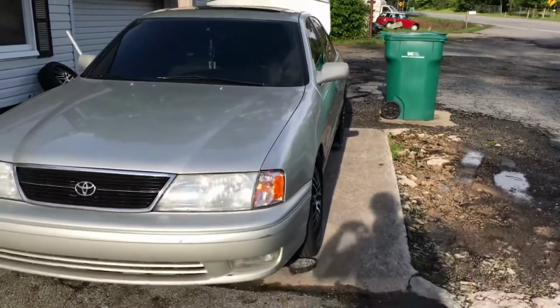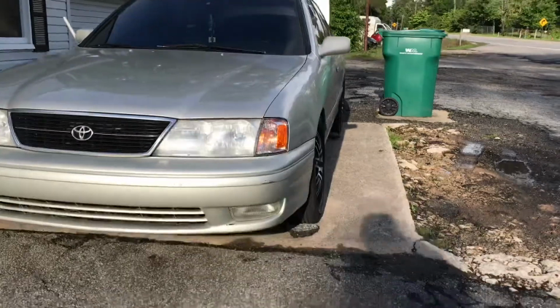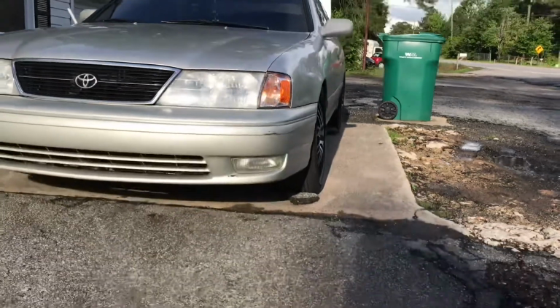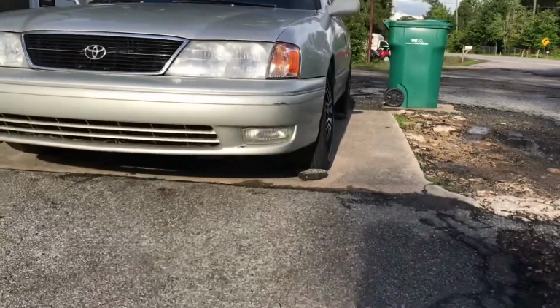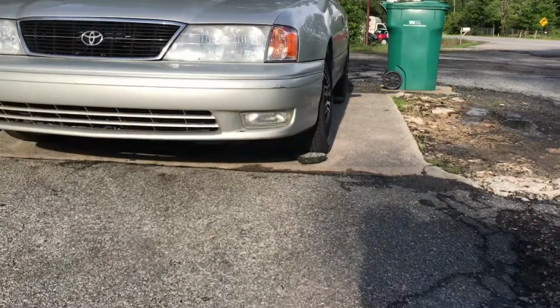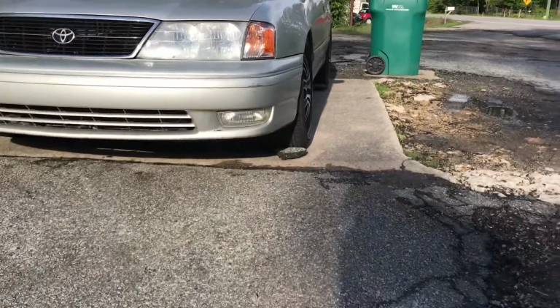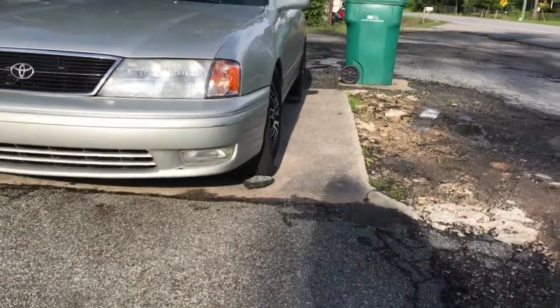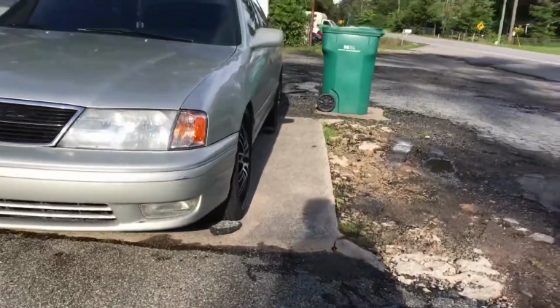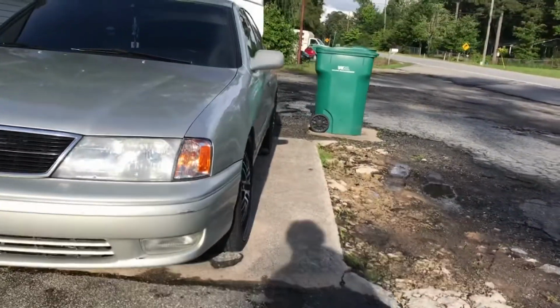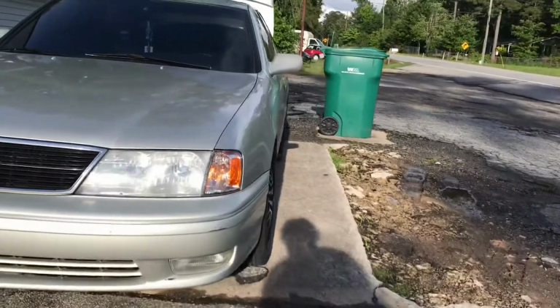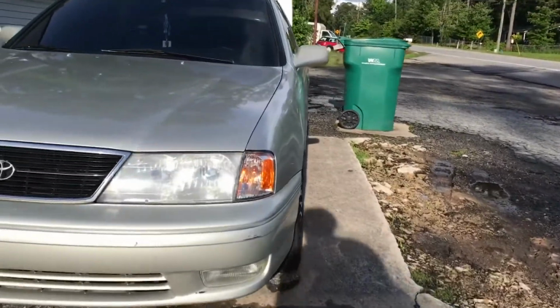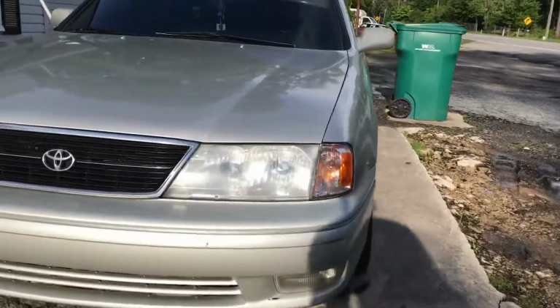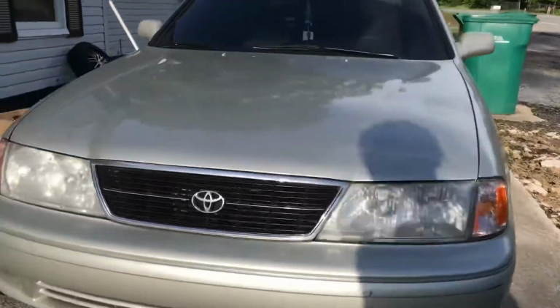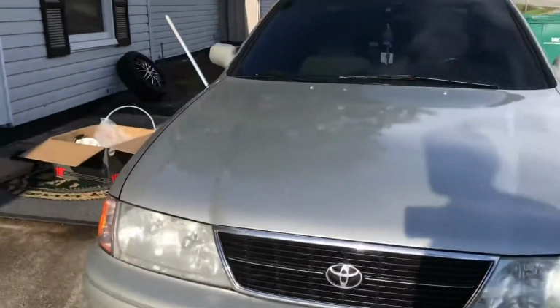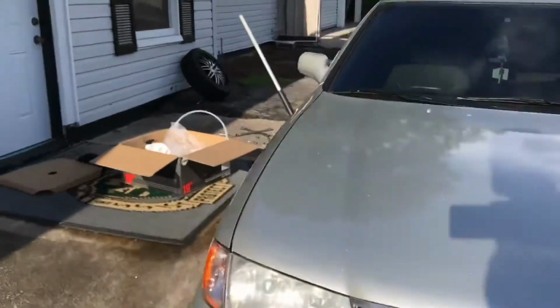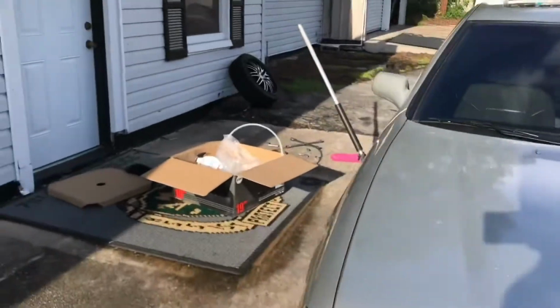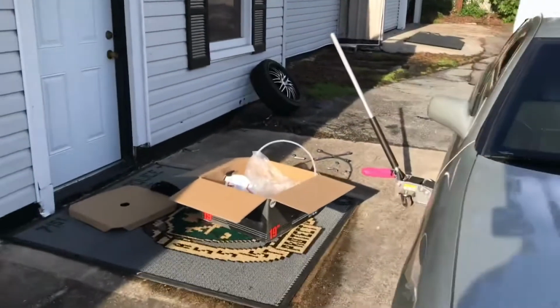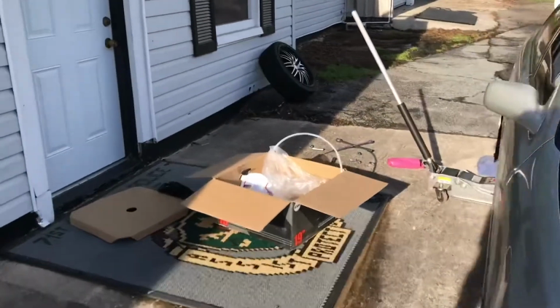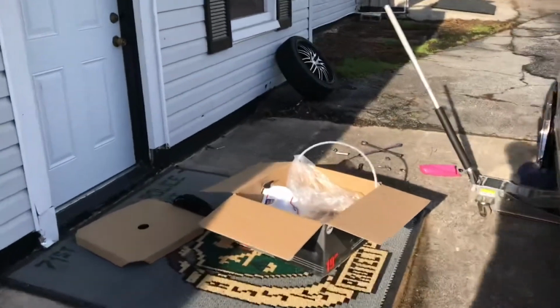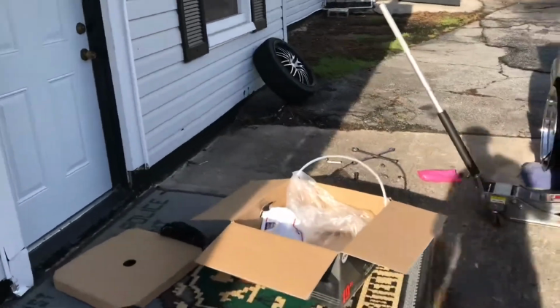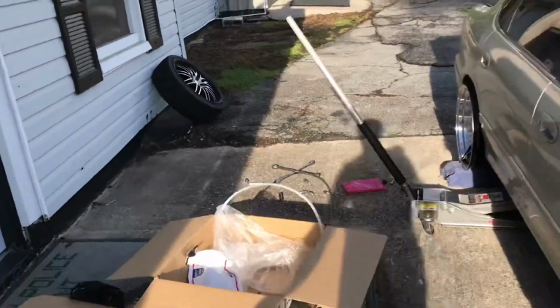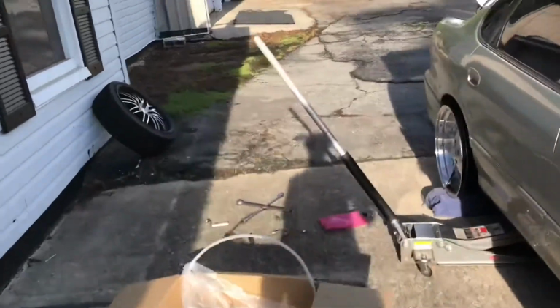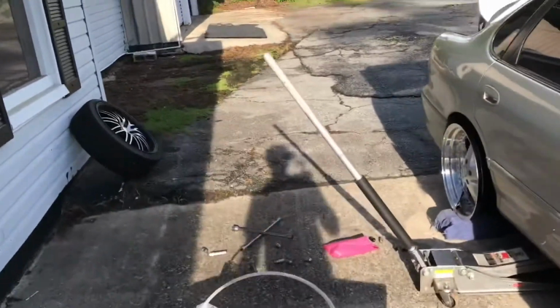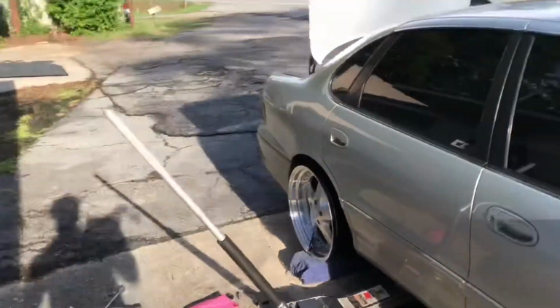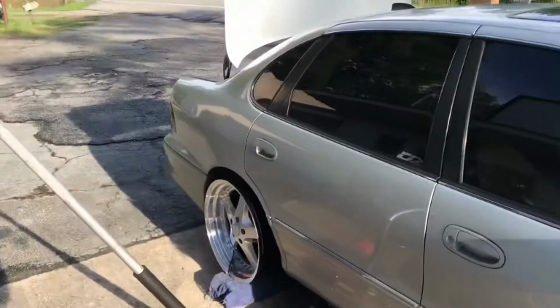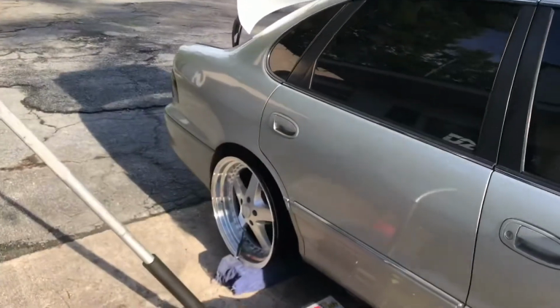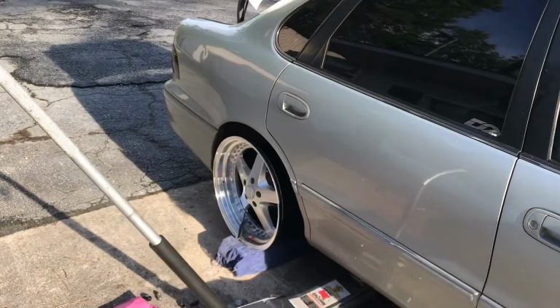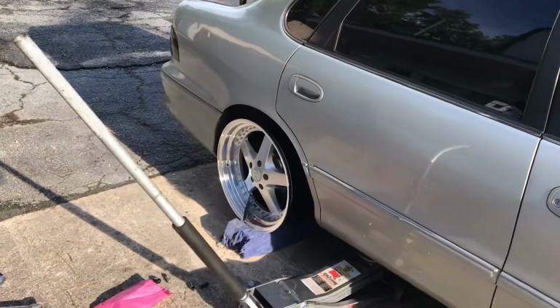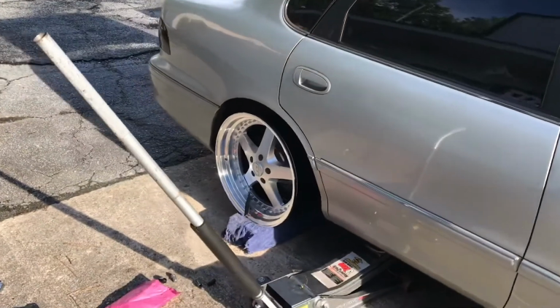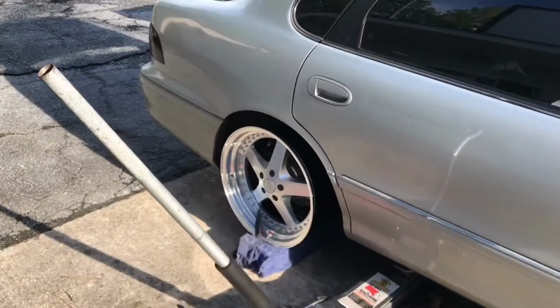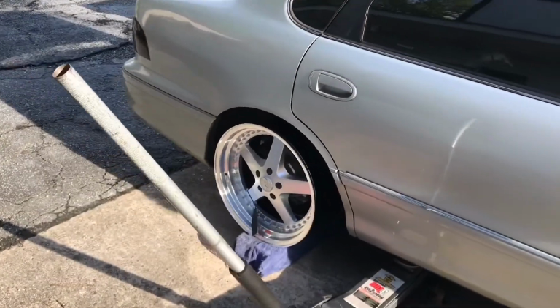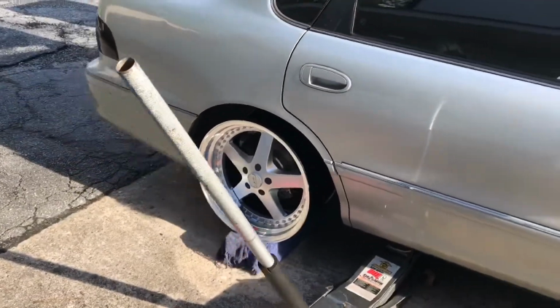That front looks good enough to me. It's just those wheels that are on there now aren't wide, so it looks weird — they're not like a stance wheel. The new ones will look way better and give it a different look.